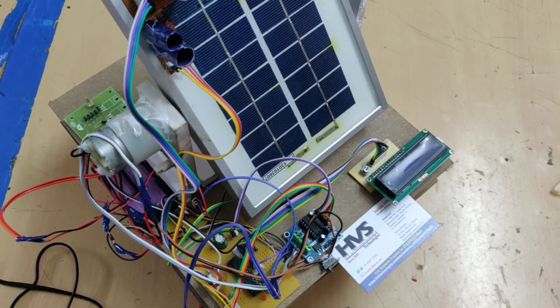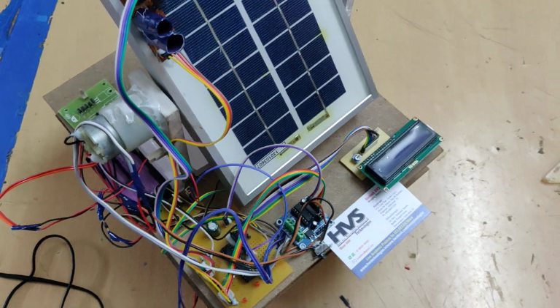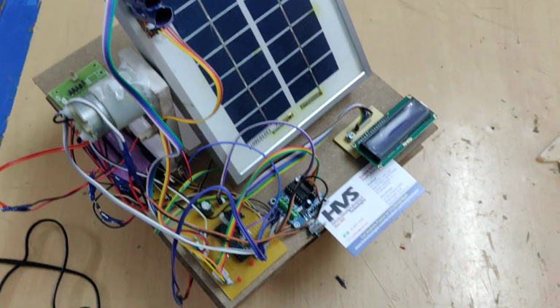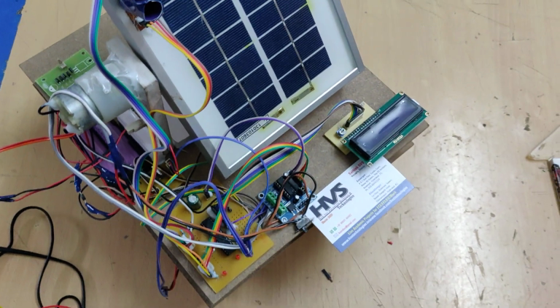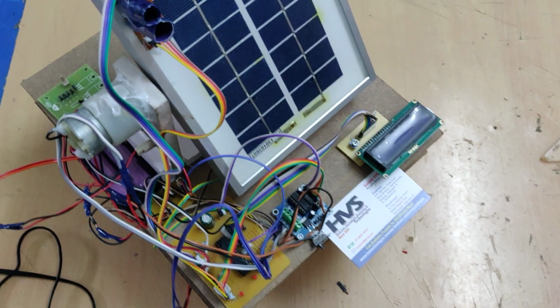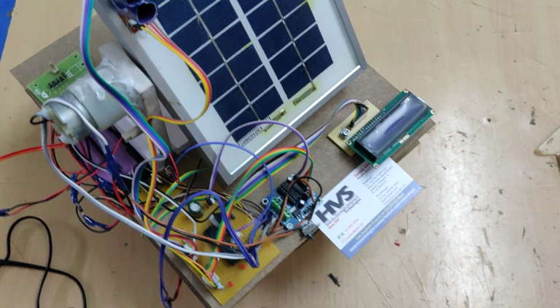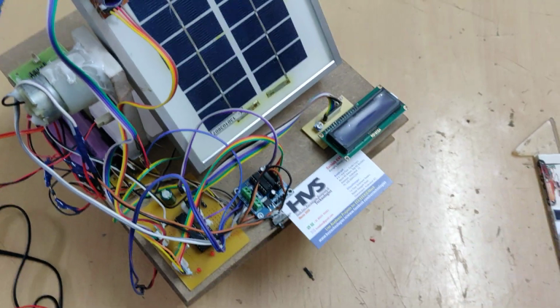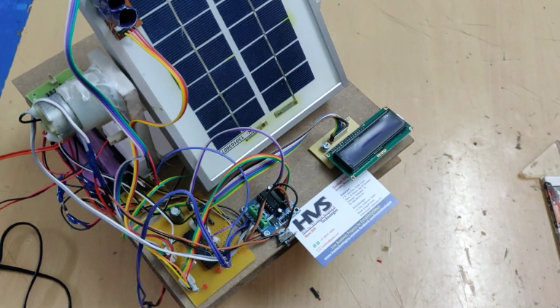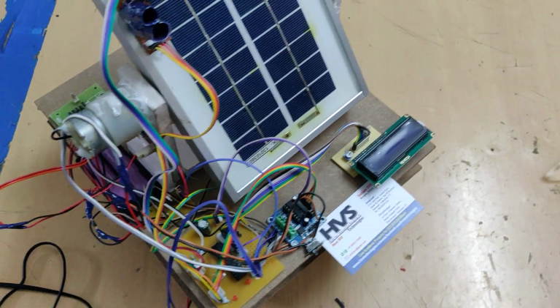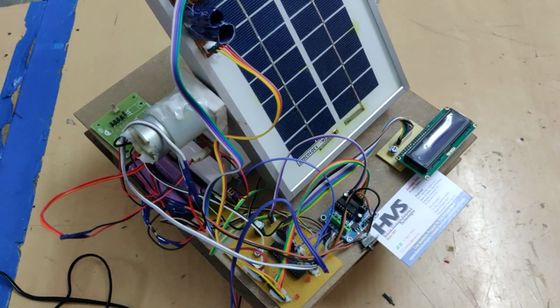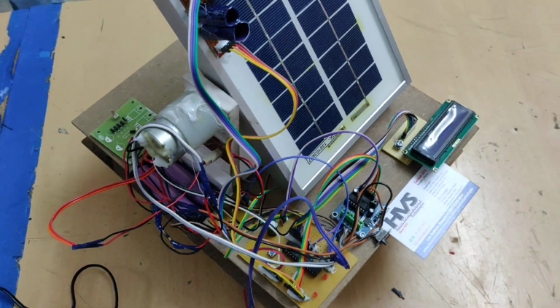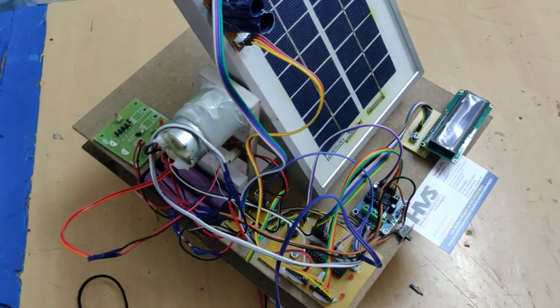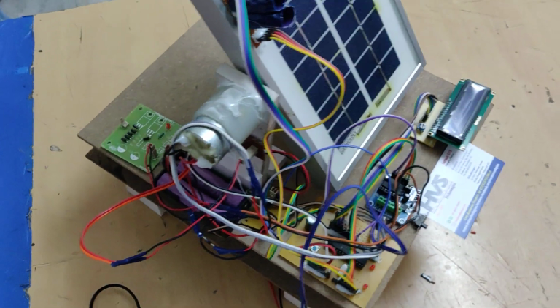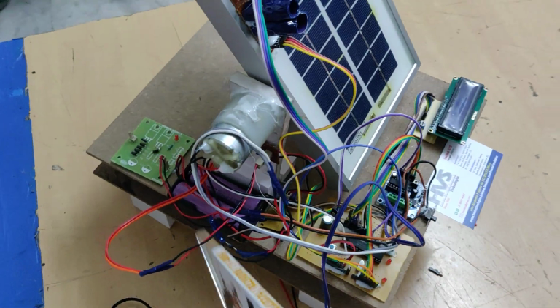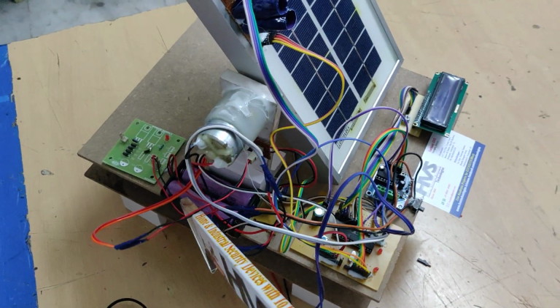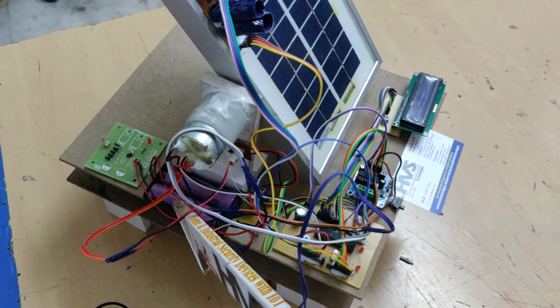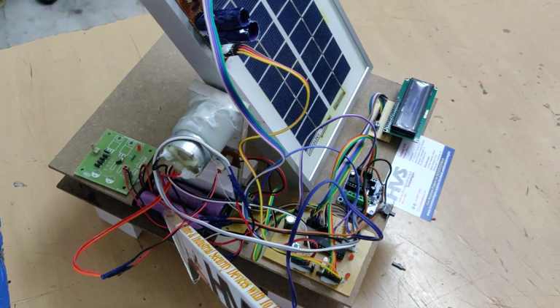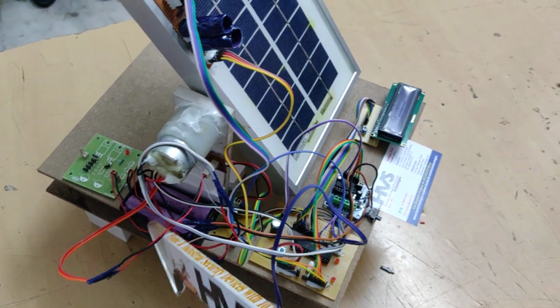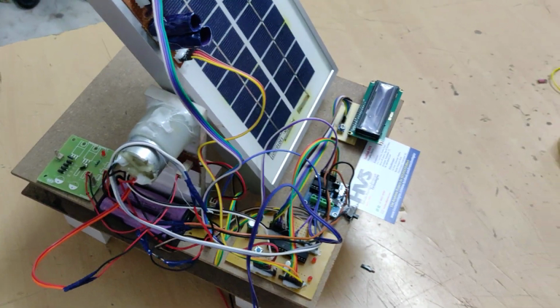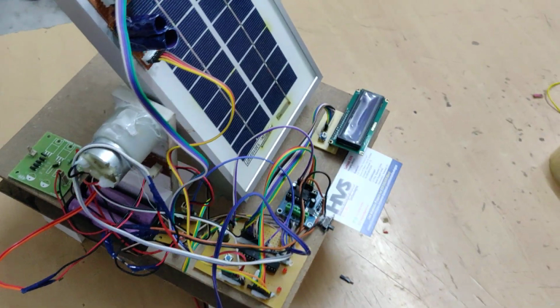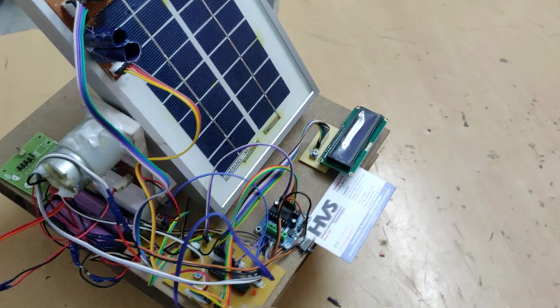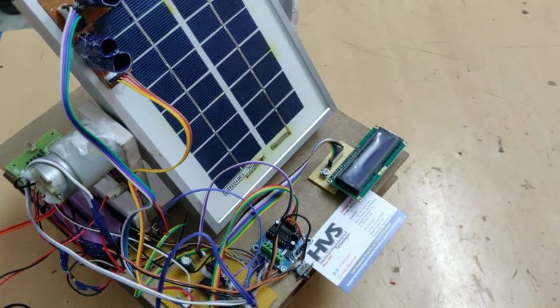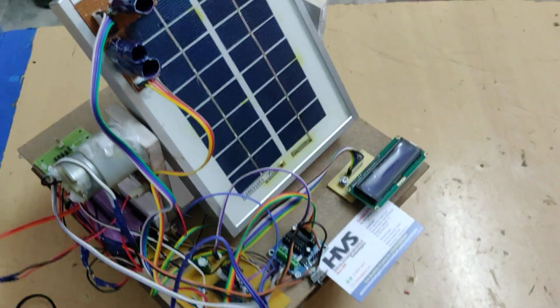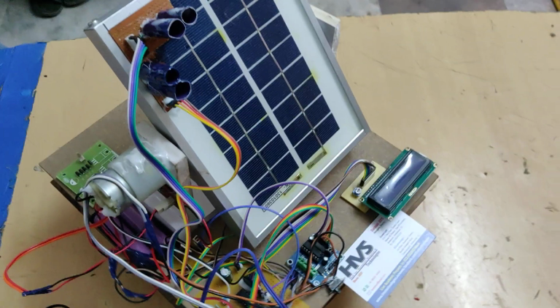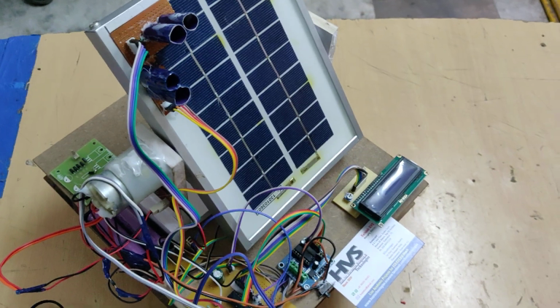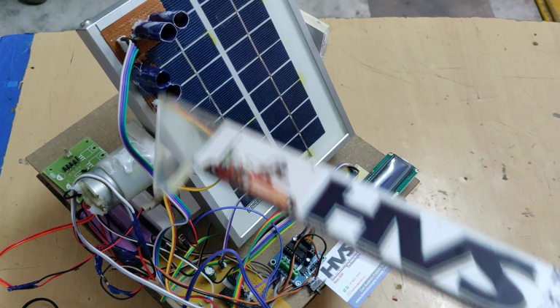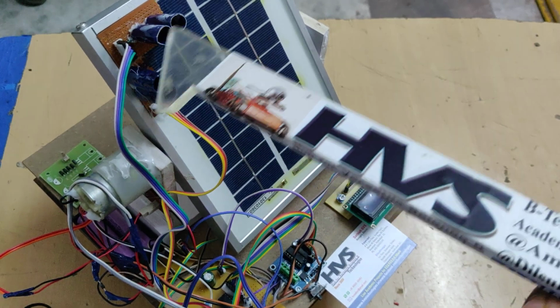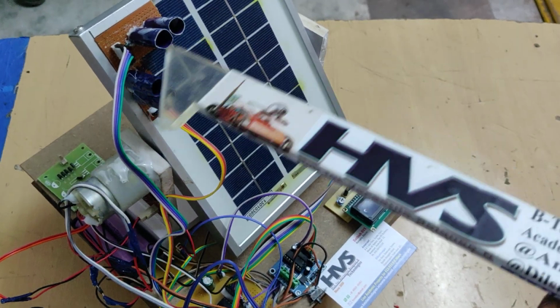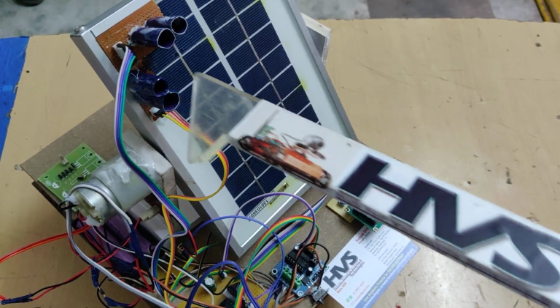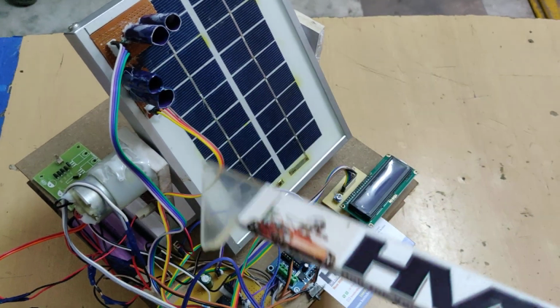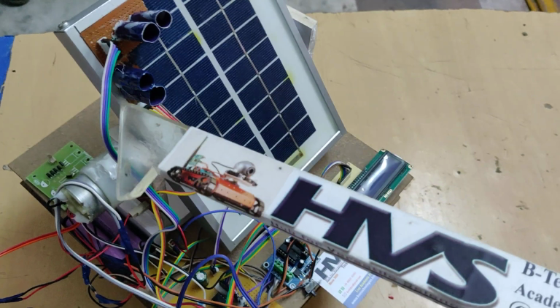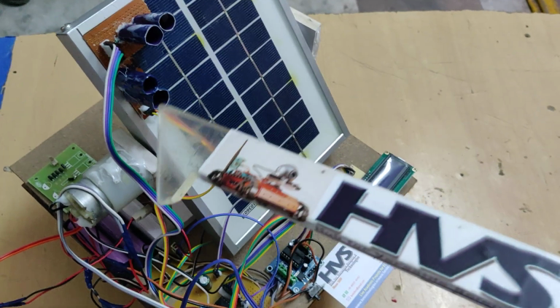Welcome to the practical demonstration of a dual-axis solar tracker along with MPPT for lithium battery charging. Here we are using a dual-axis solar tracking system with the help of four LDRs for east-to-west and south deviation tracking.